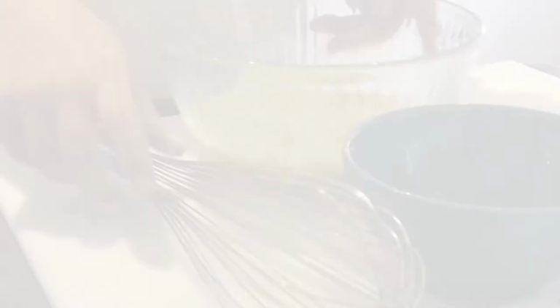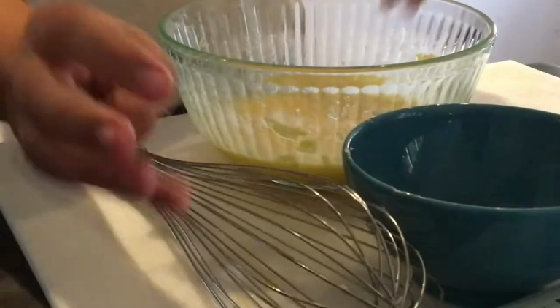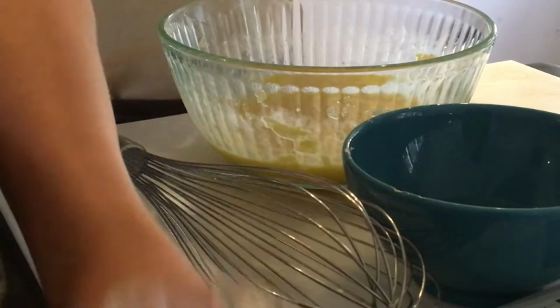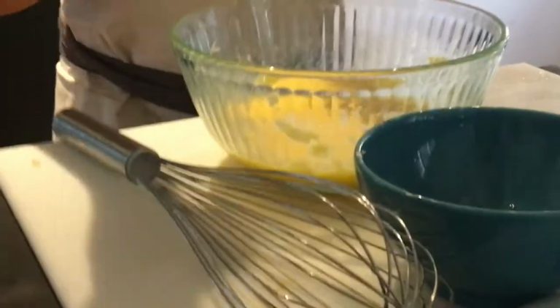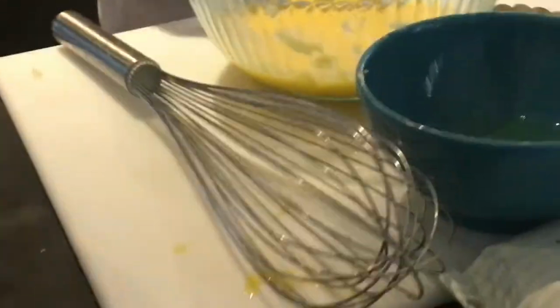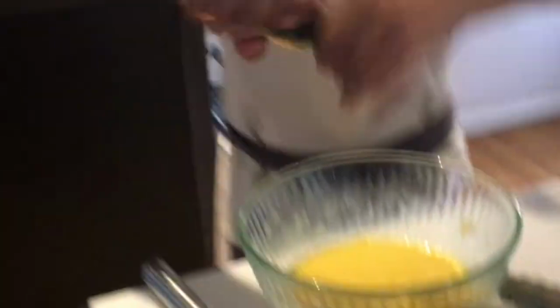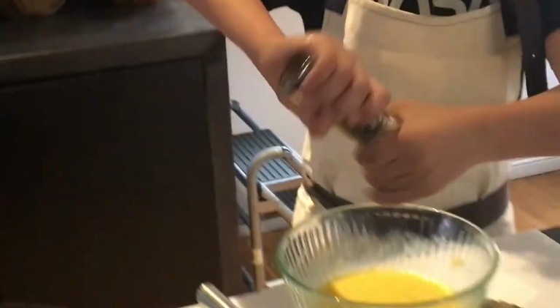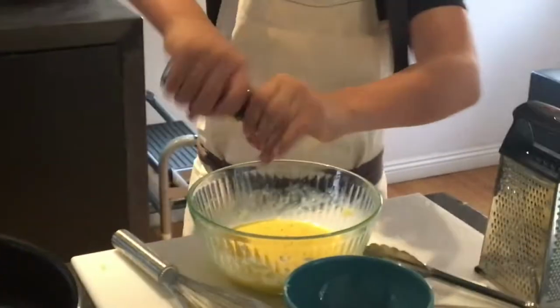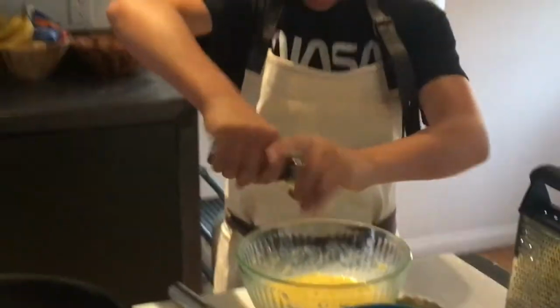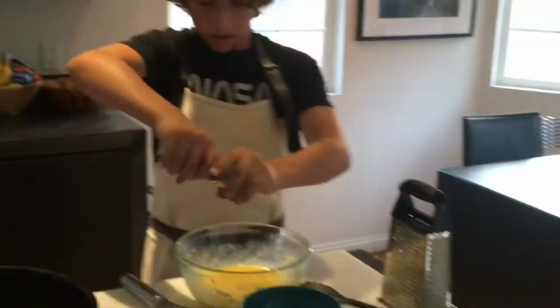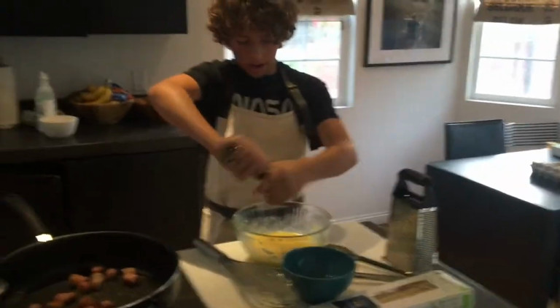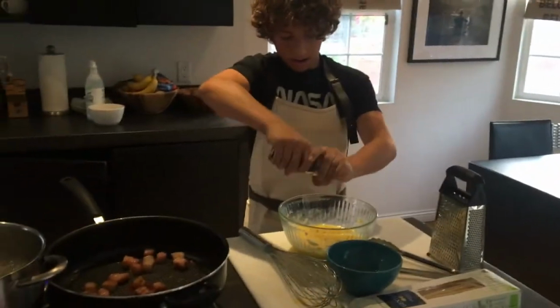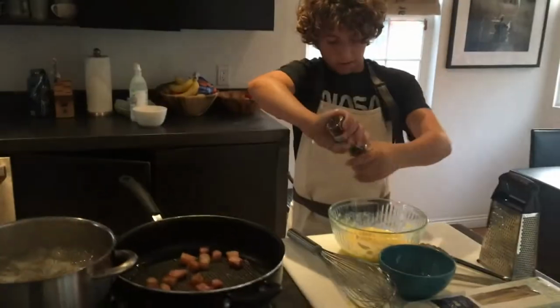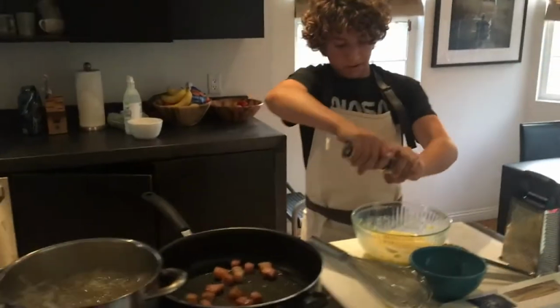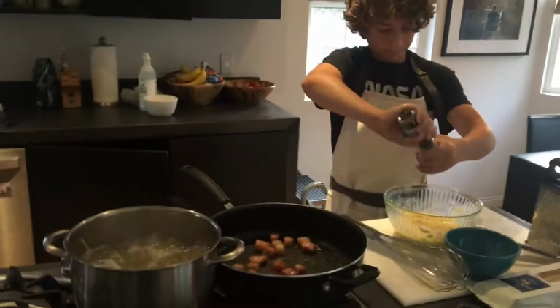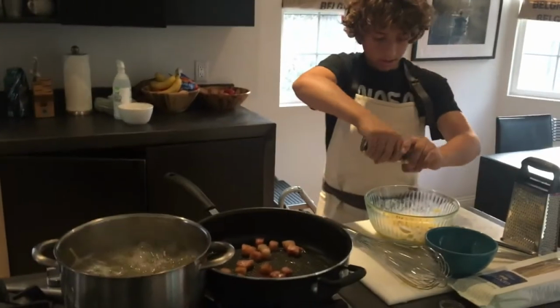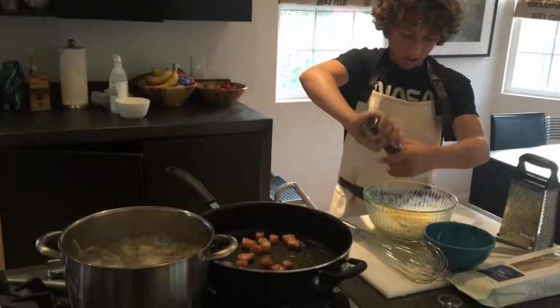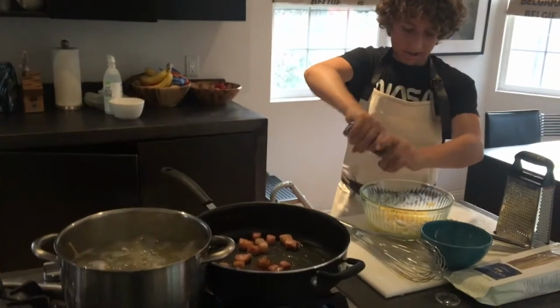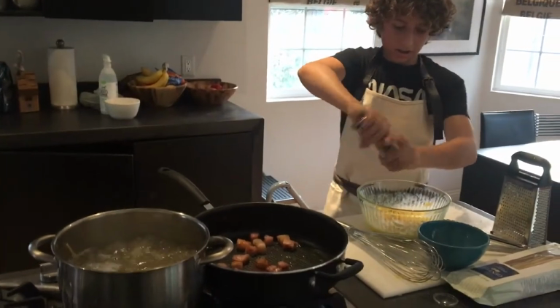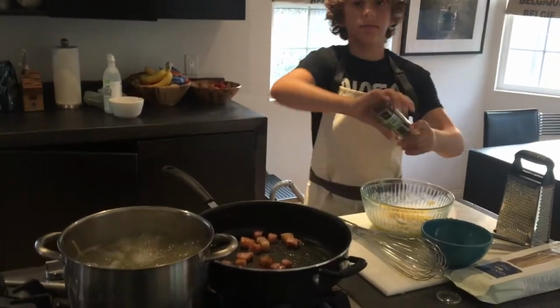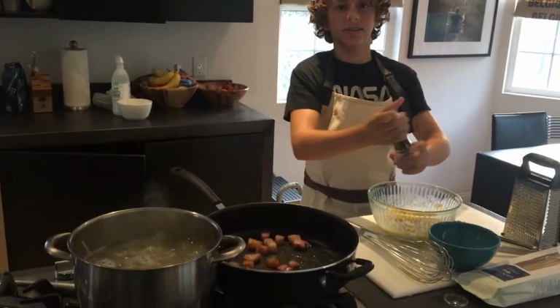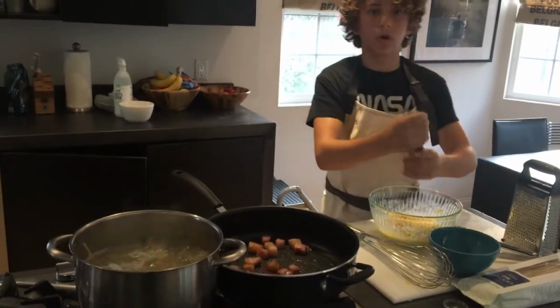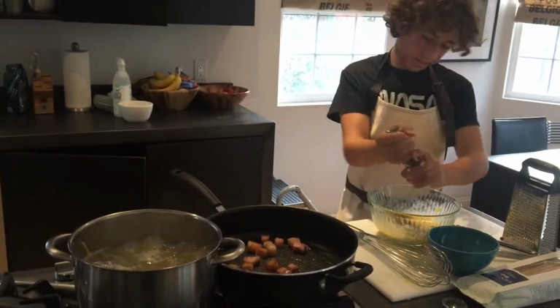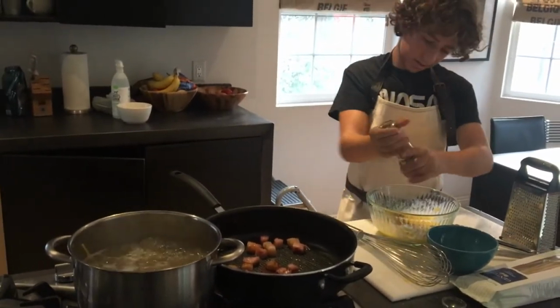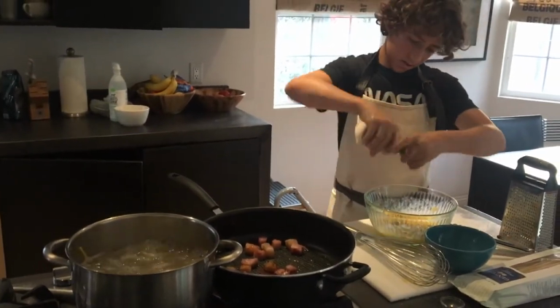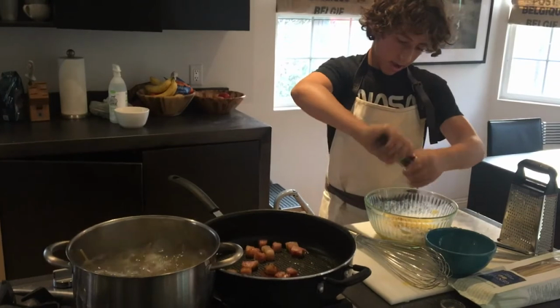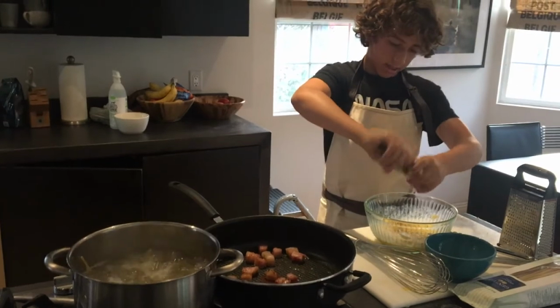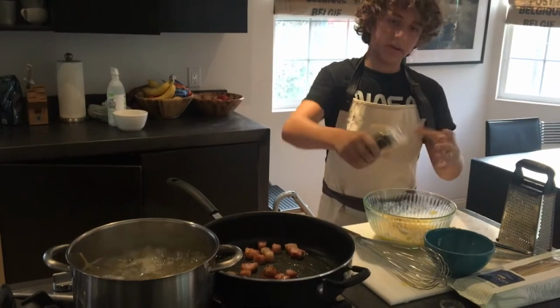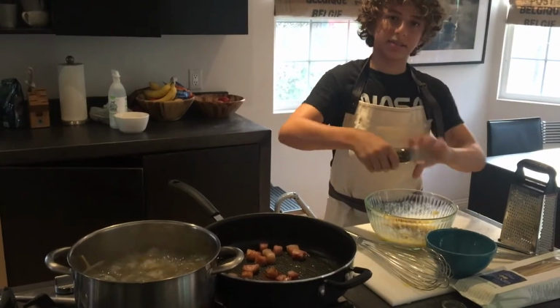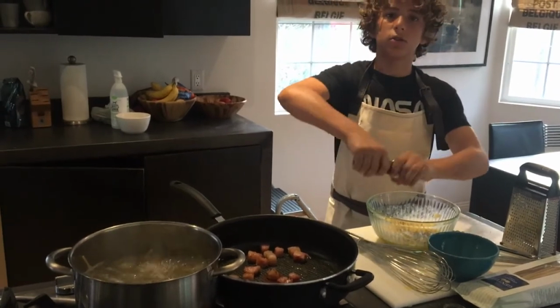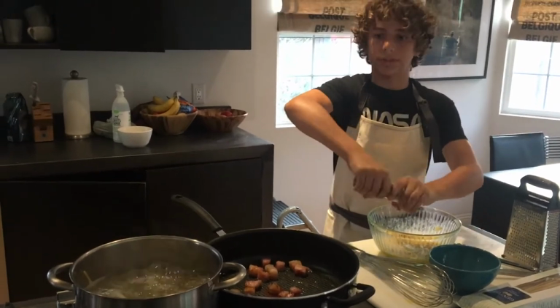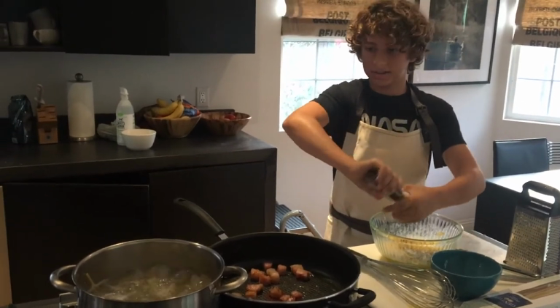Now that your eggs and cheese are combined, you just want to add a lot of pepper, because carbonara originates from the coal miners and the pepper acts as like your coal in the pasta.